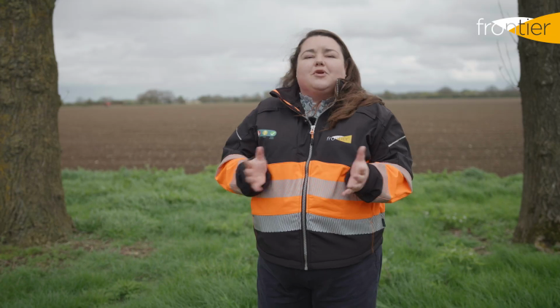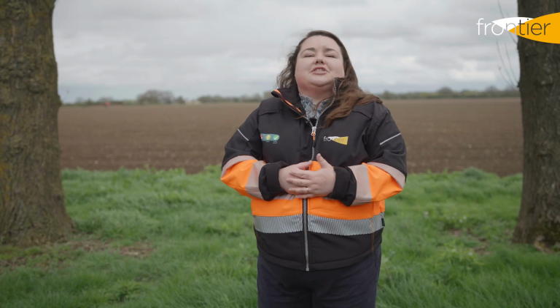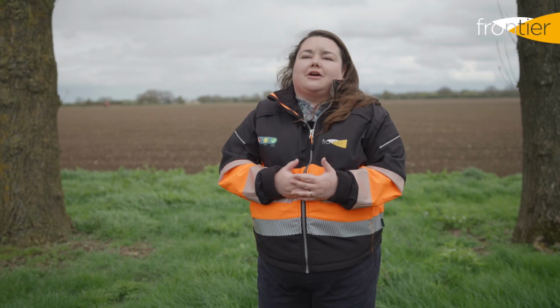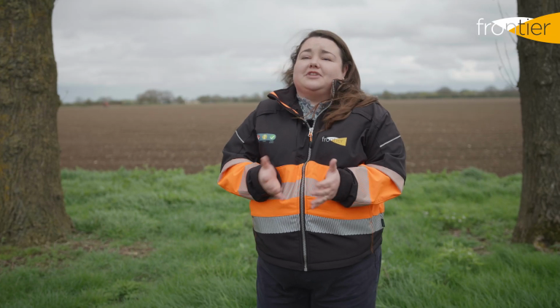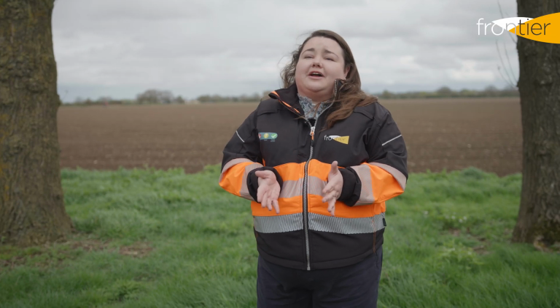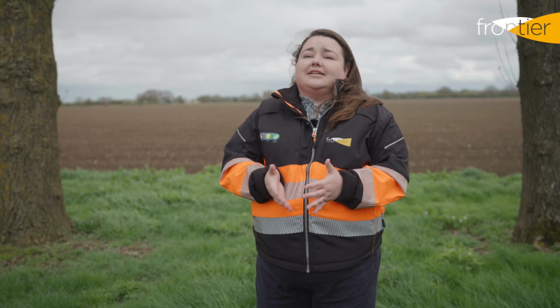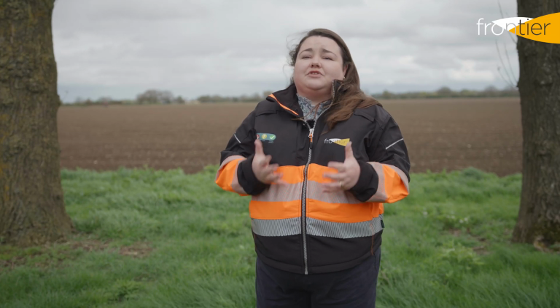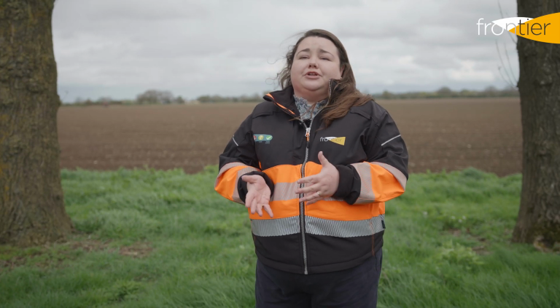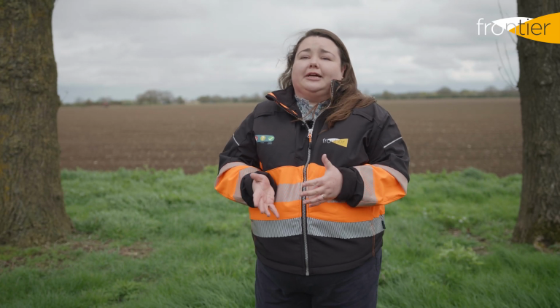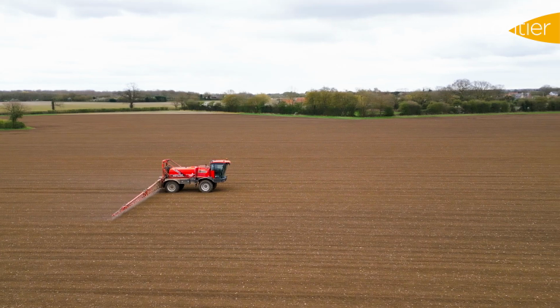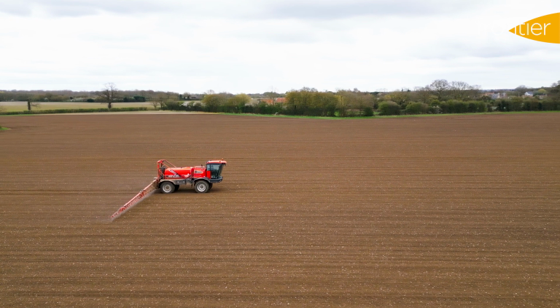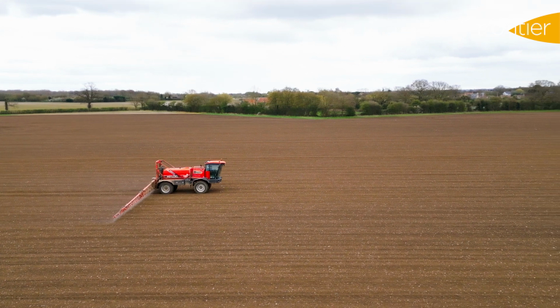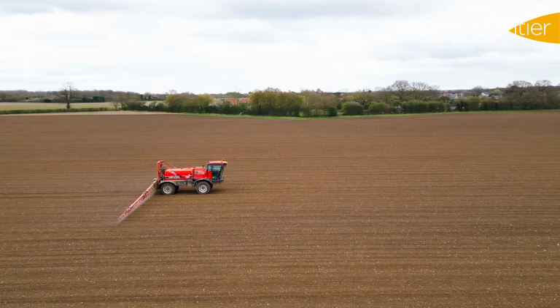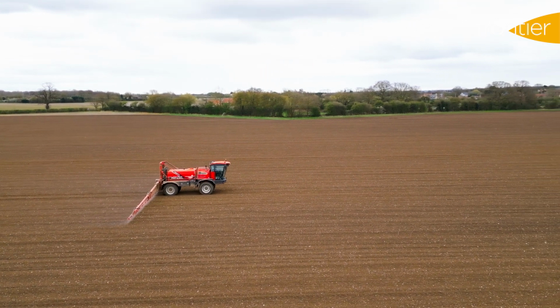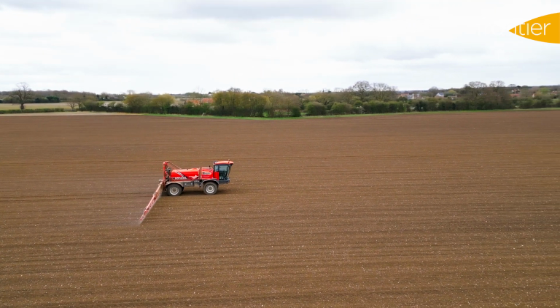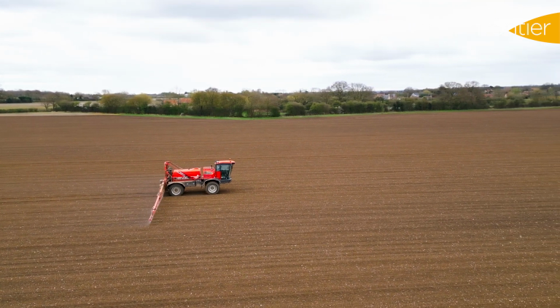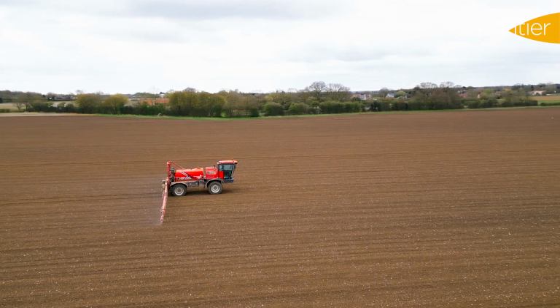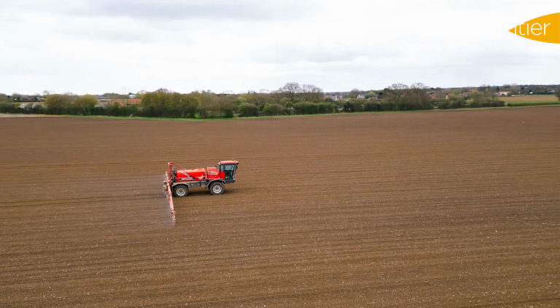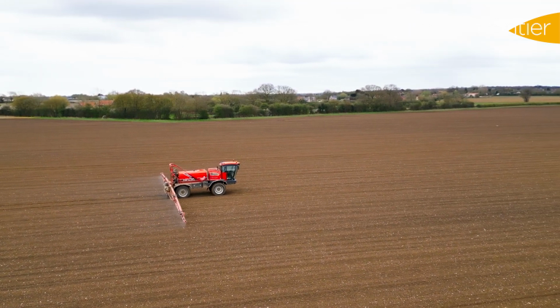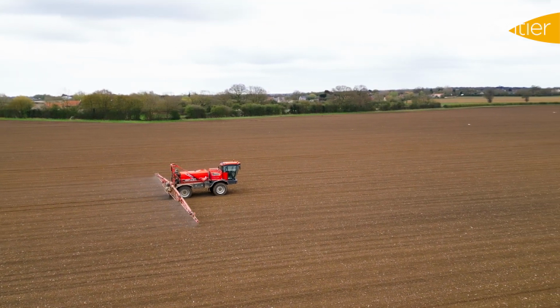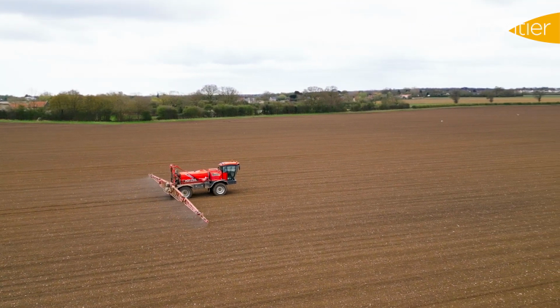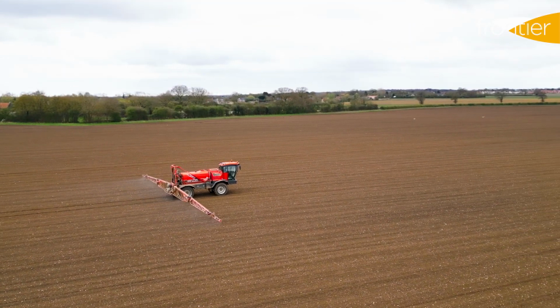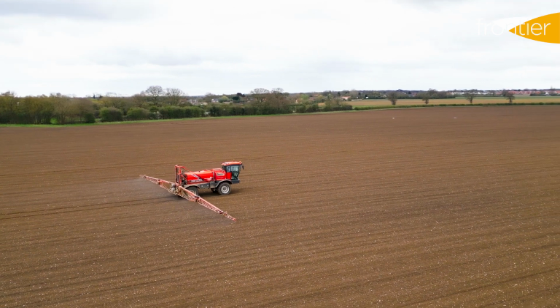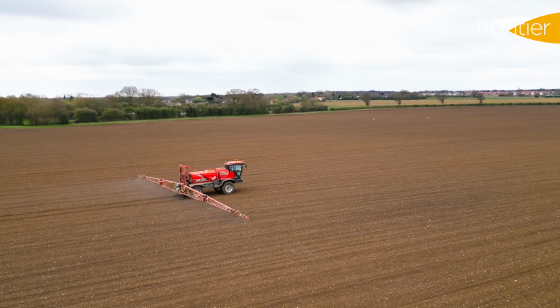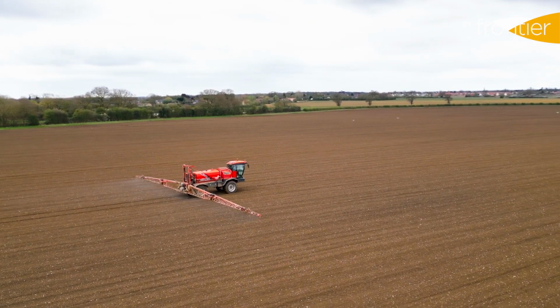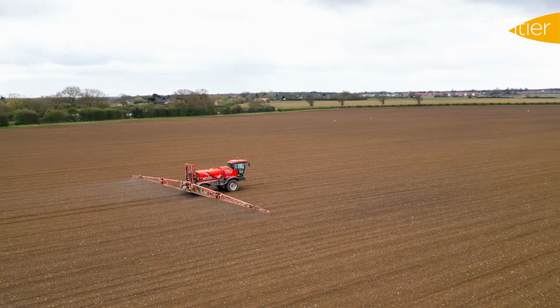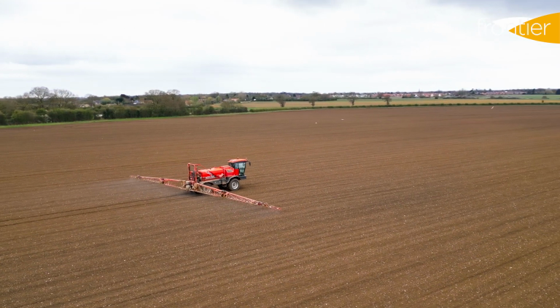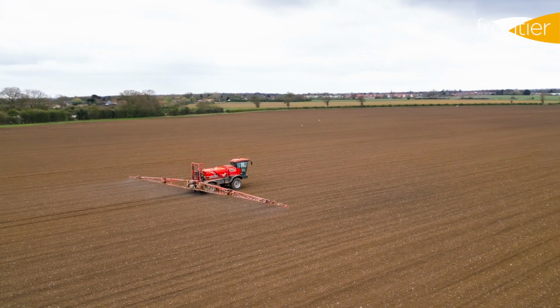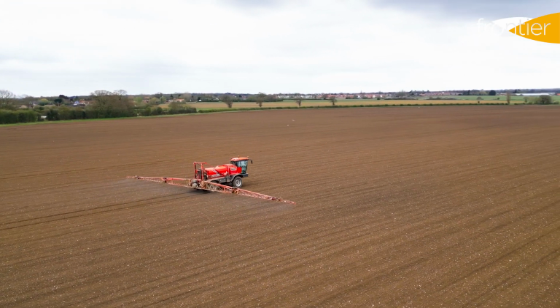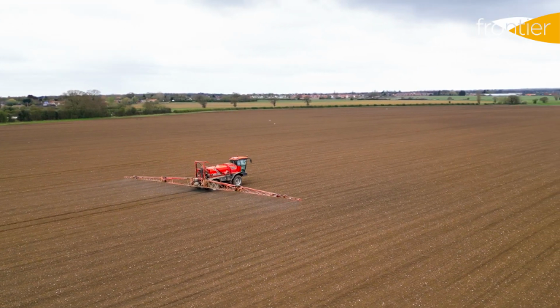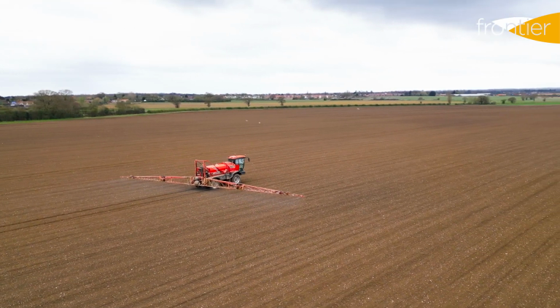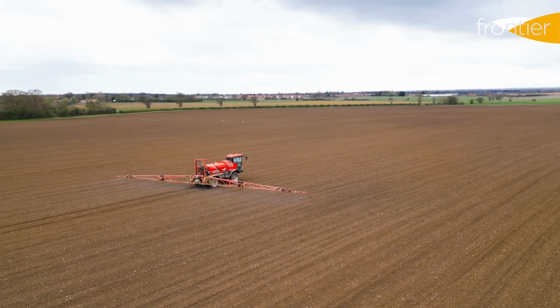One of the reasons we see growers move to liquid fertiliser is that they've just bought a new sprayer. They're moving to further bout widths such as 36 metres and they want to make the most out of that asset they've just invested in. Using them for both liquid fertiliser and wet spraying is a great way to maximise that piece of machinery.